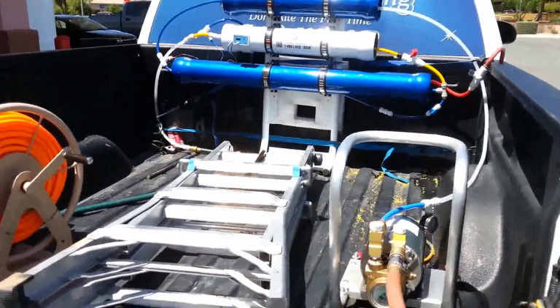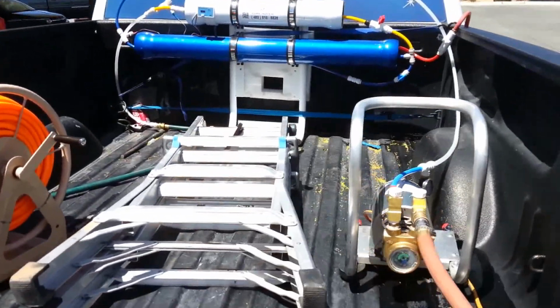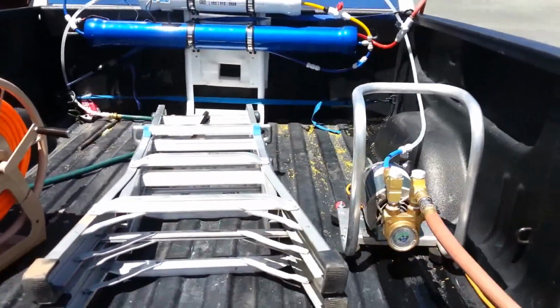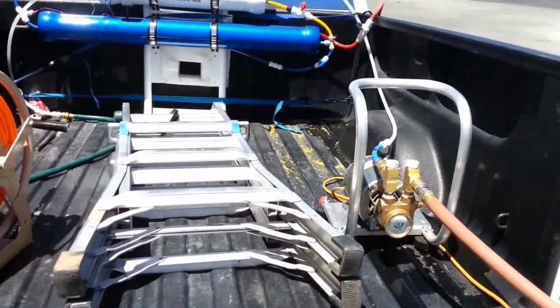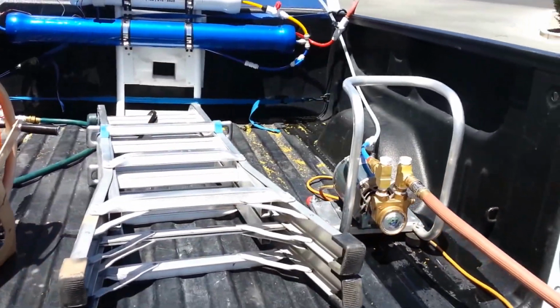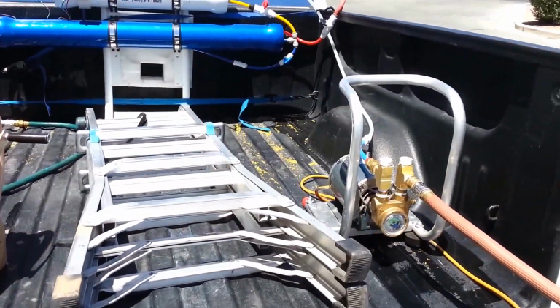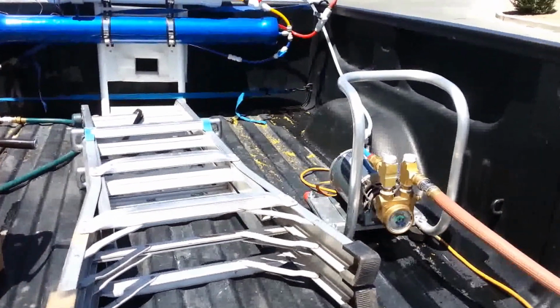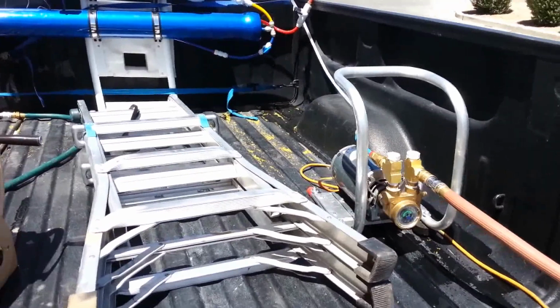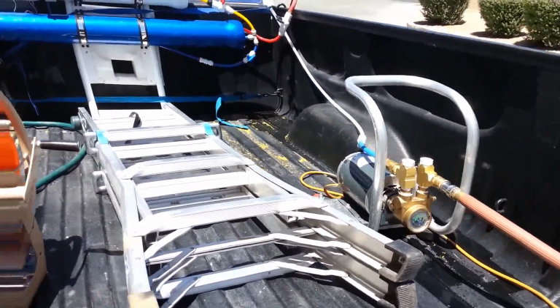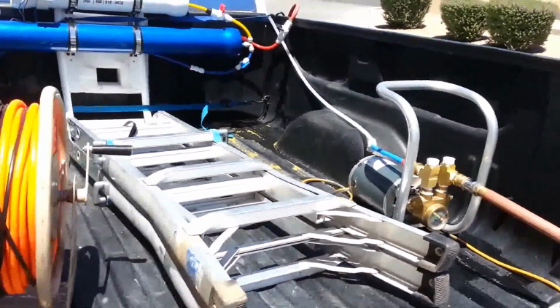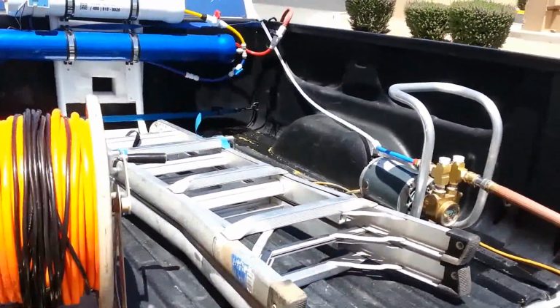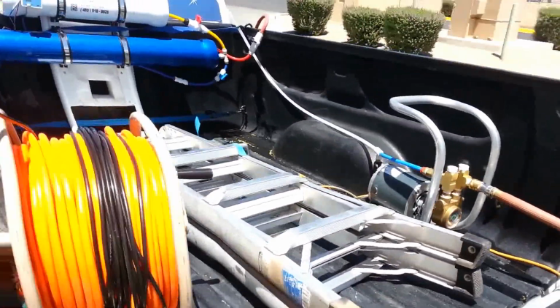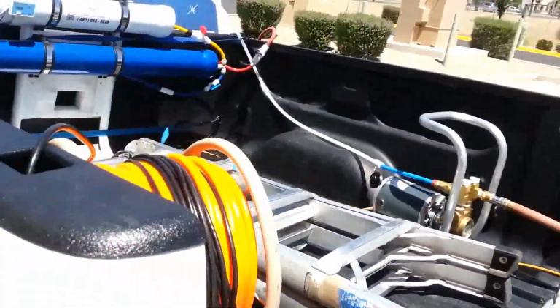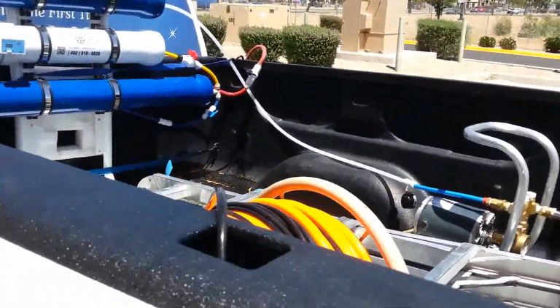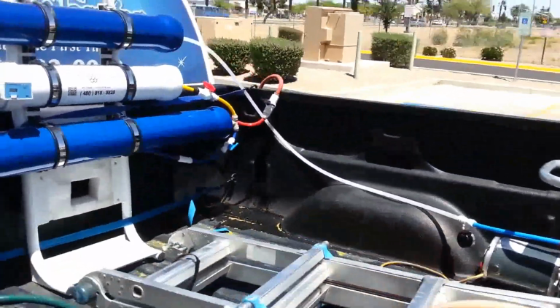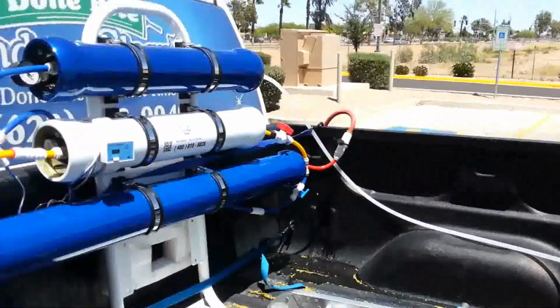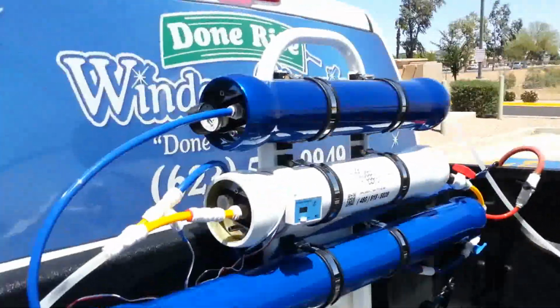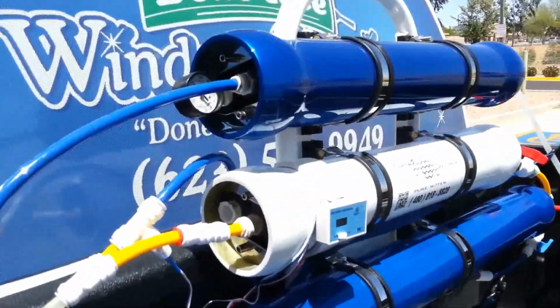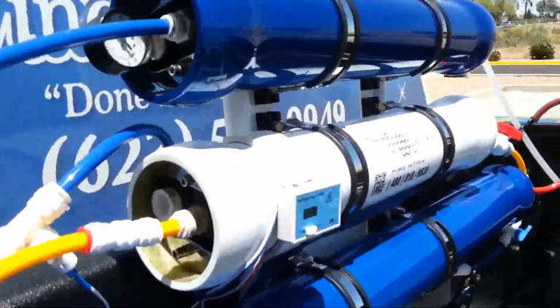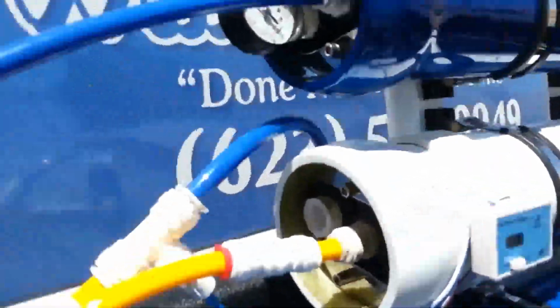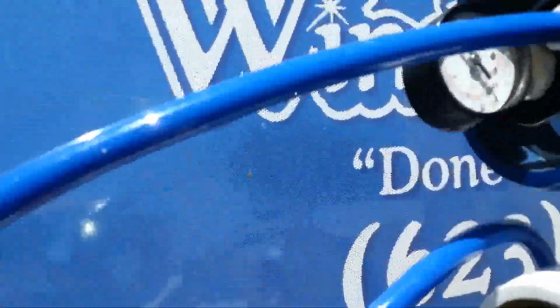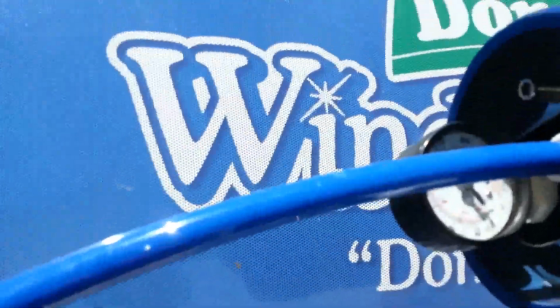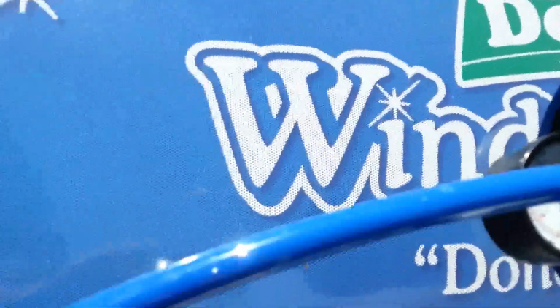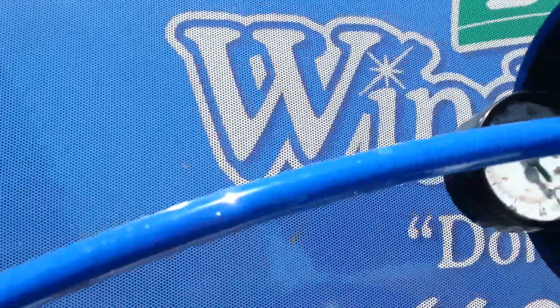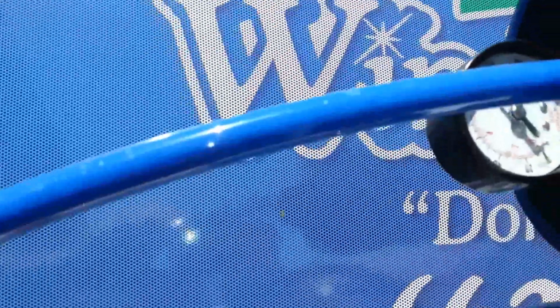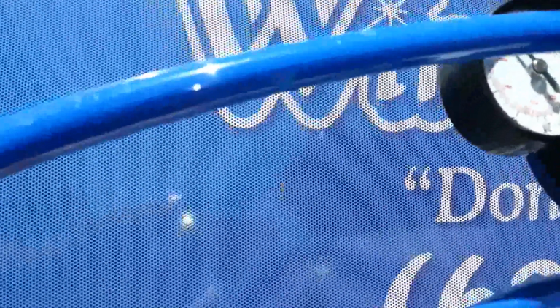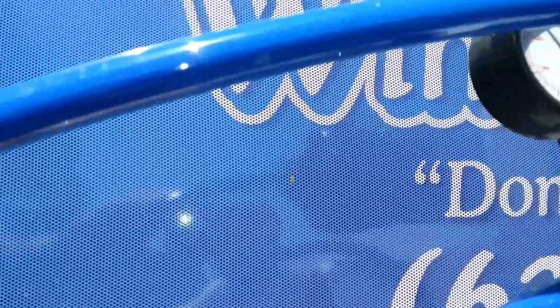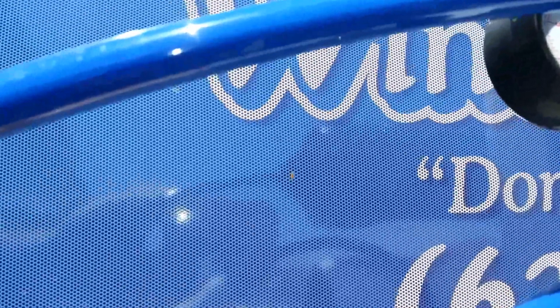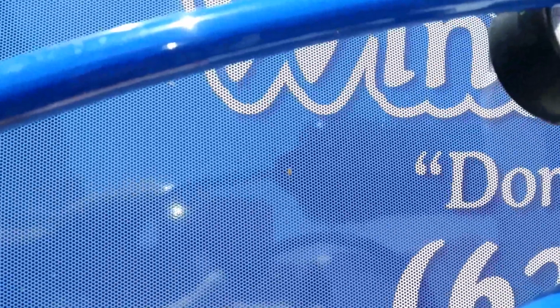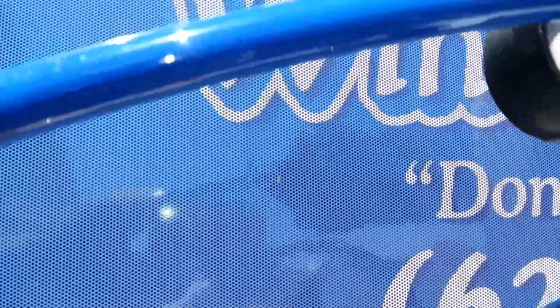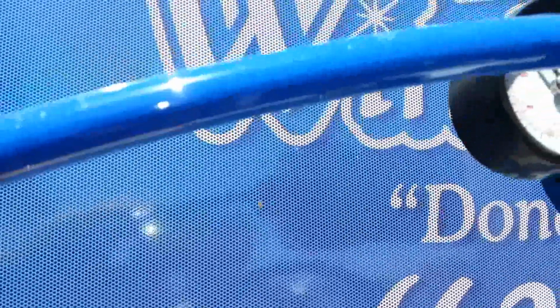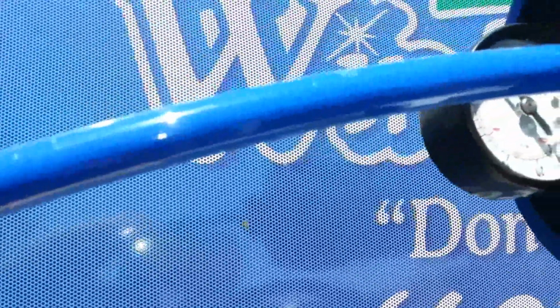Running the carbonator pump with no regulator, seeing how it's doing. We're running at about 118 PSI.